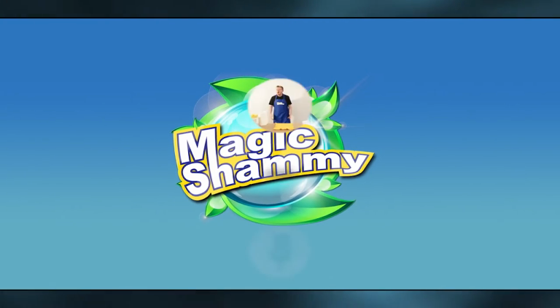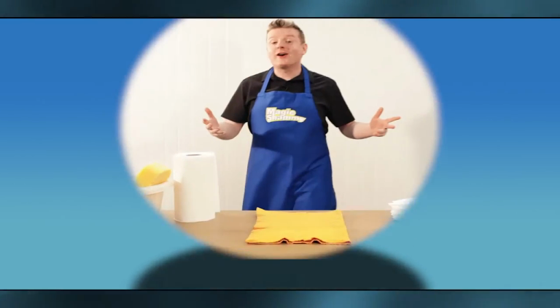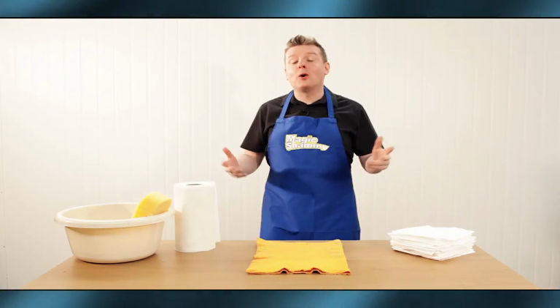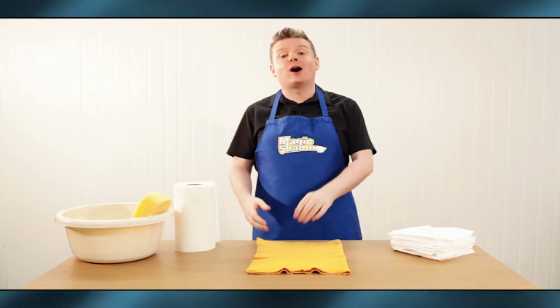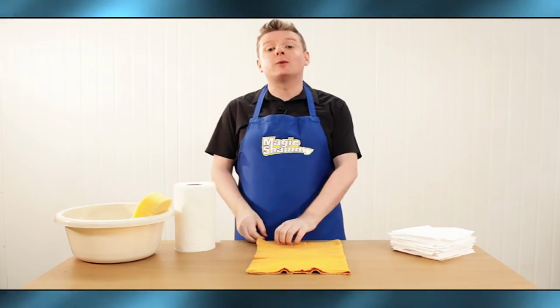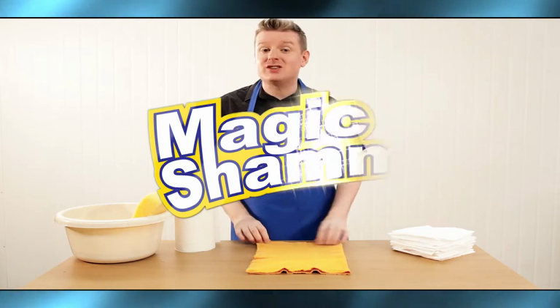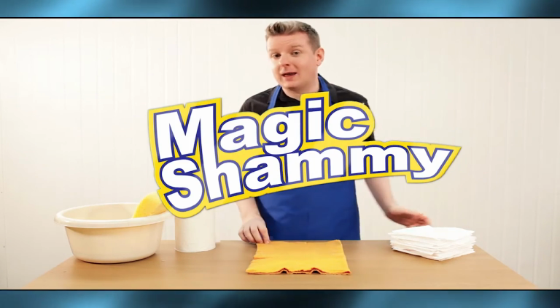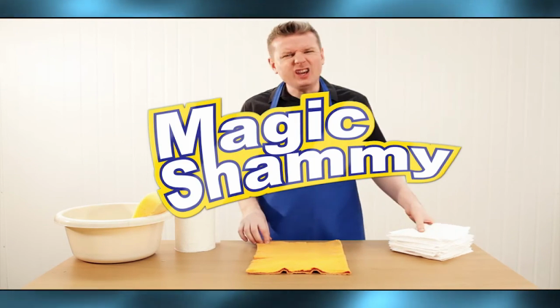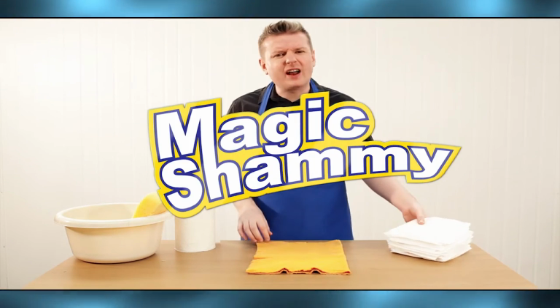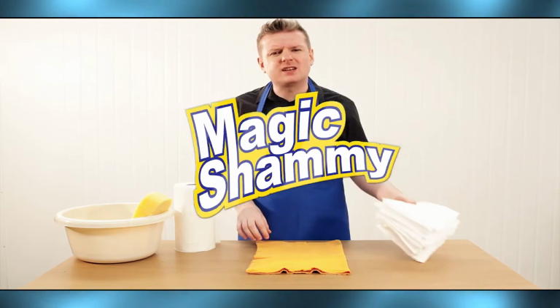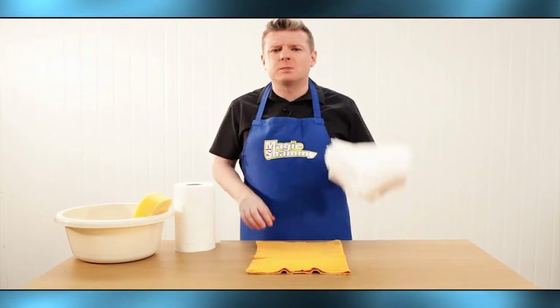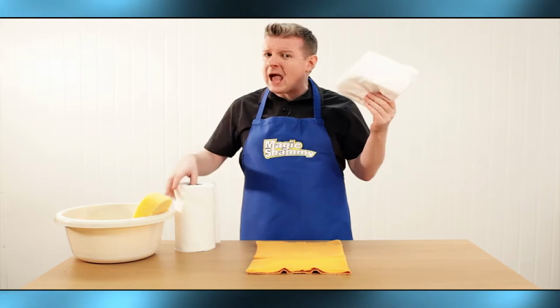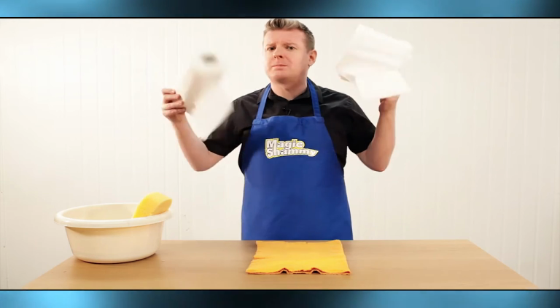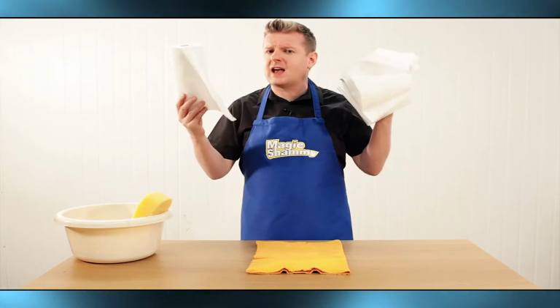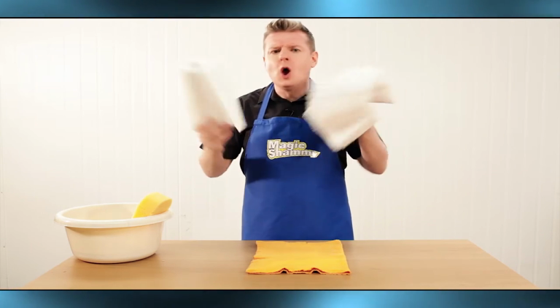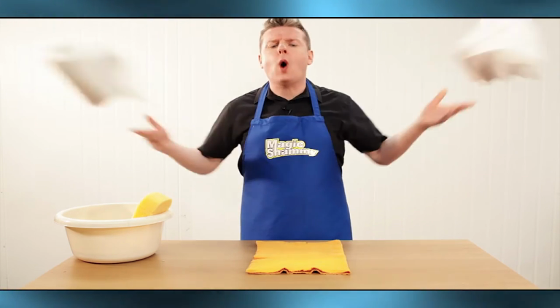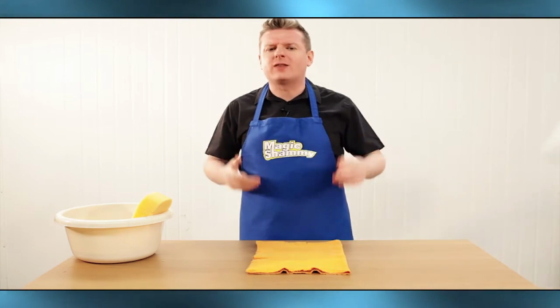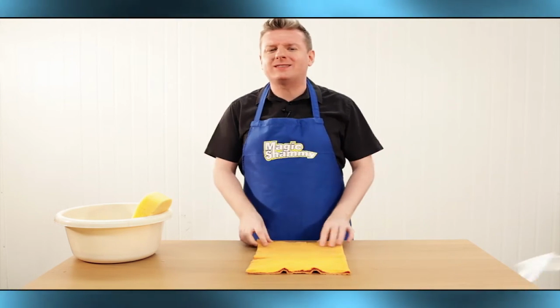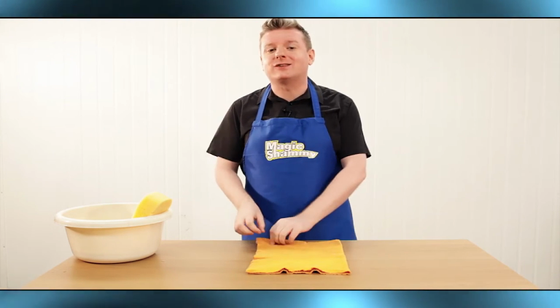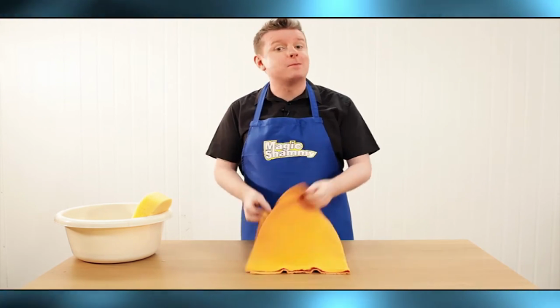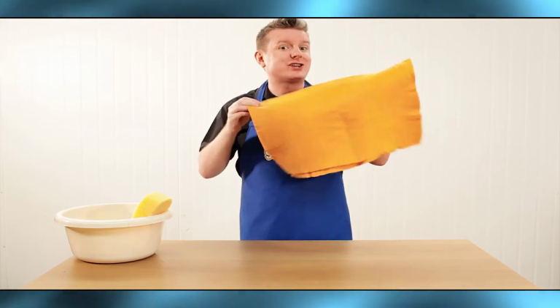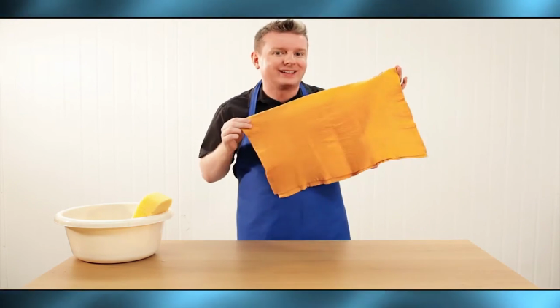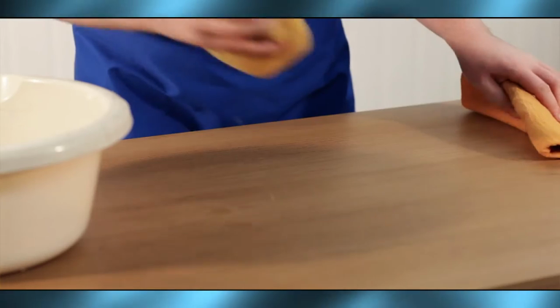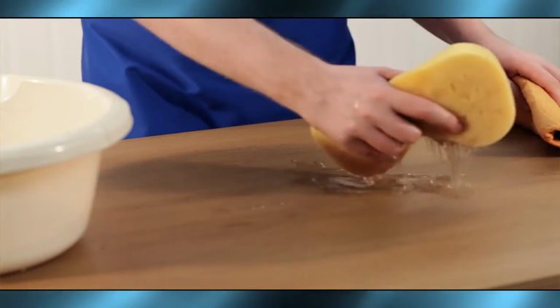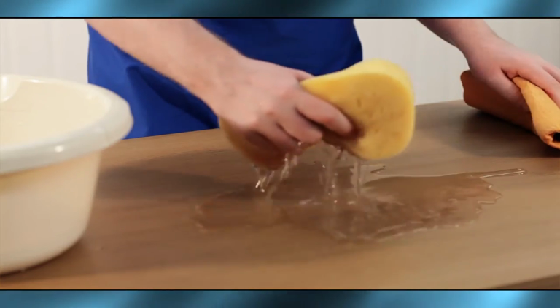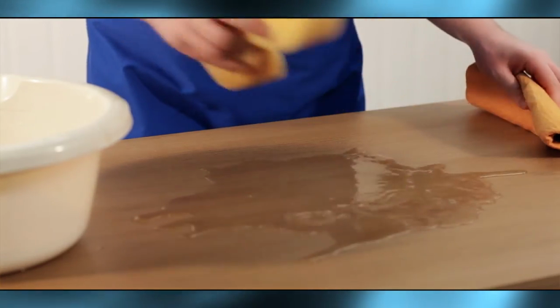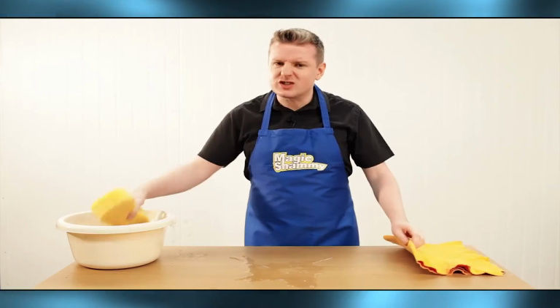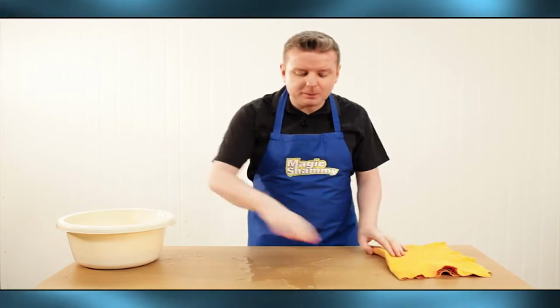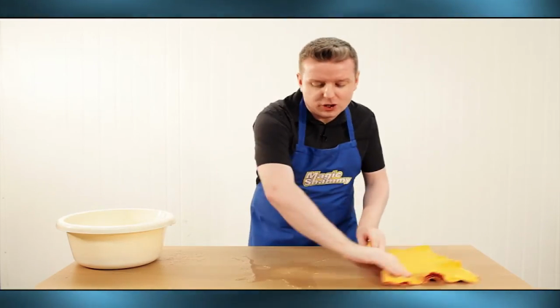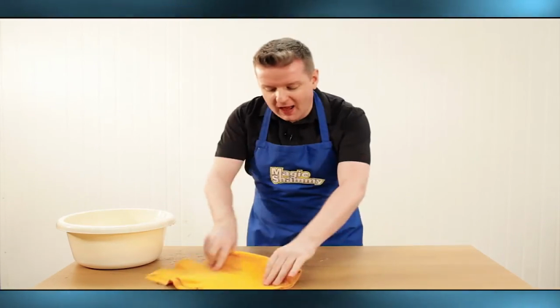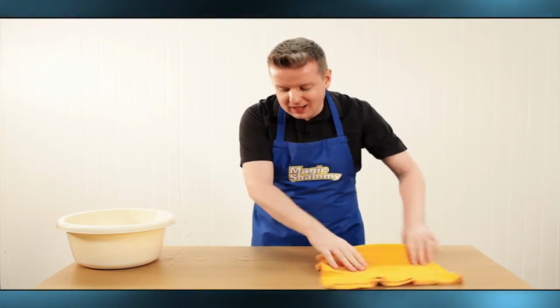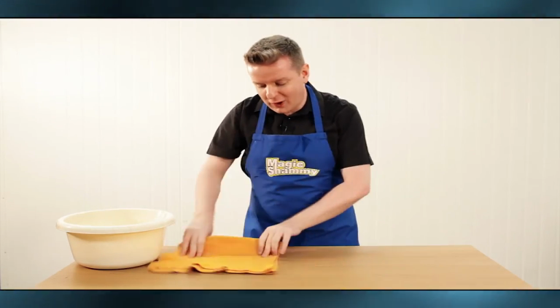Hi guys, Paul Metcalf here with the Magic Chamois. Are you tired of spending too much money on napkins and paper towels? Well, wipe away those messy days with the Magic Chamois. It works just like a napkin, just like a sponge, but without any of the fuss.